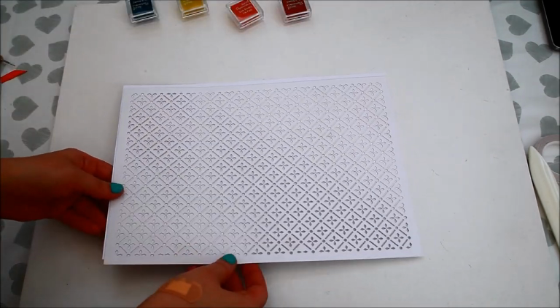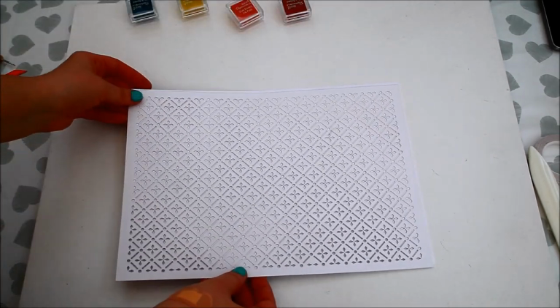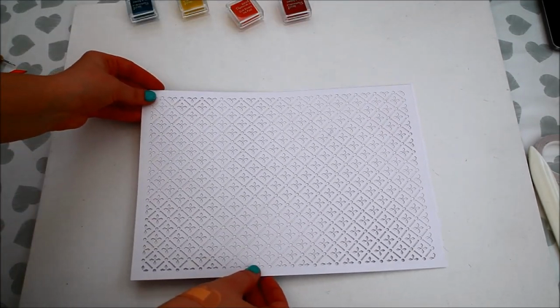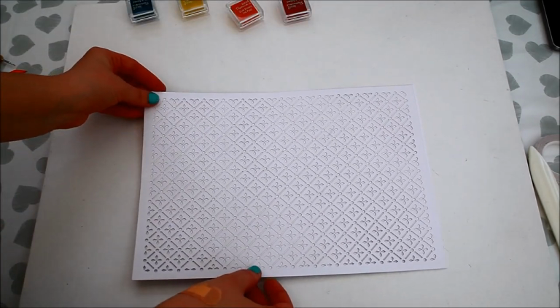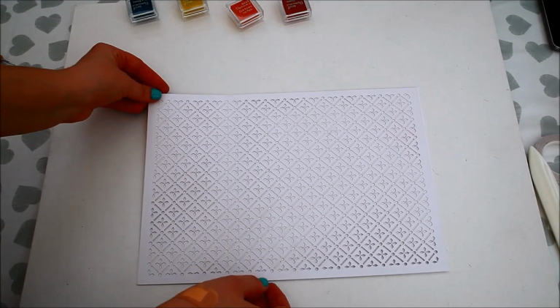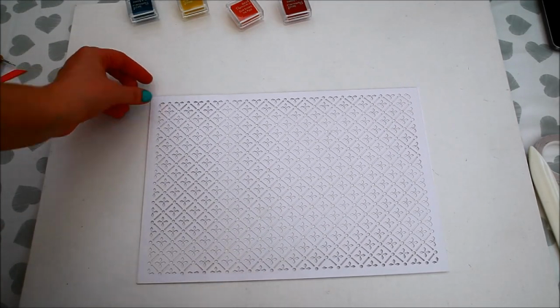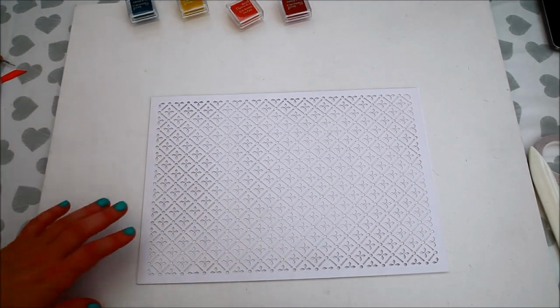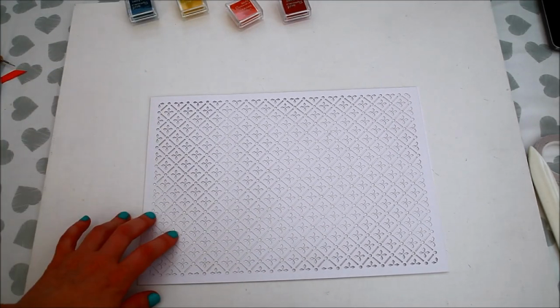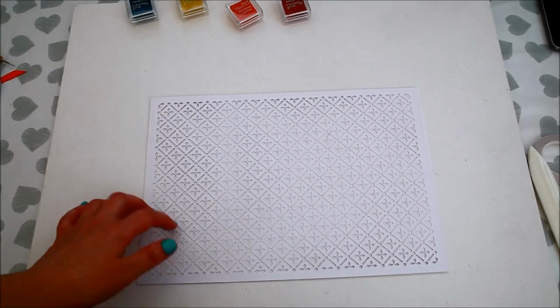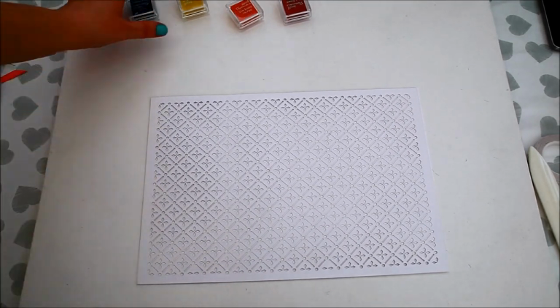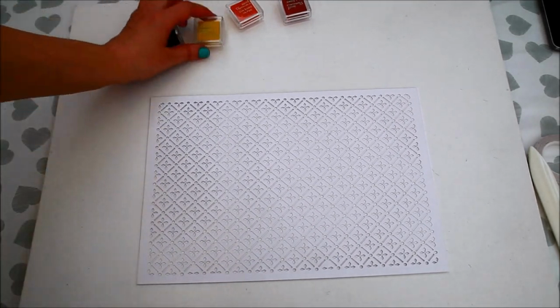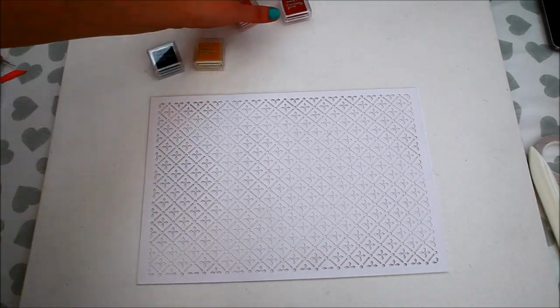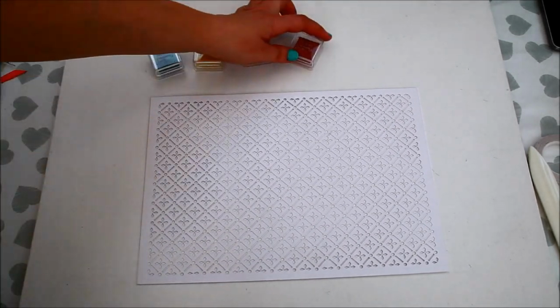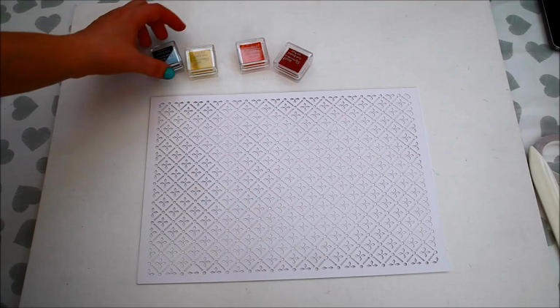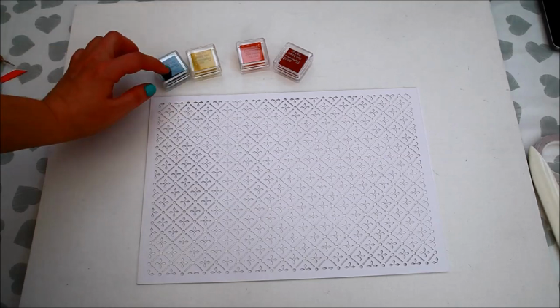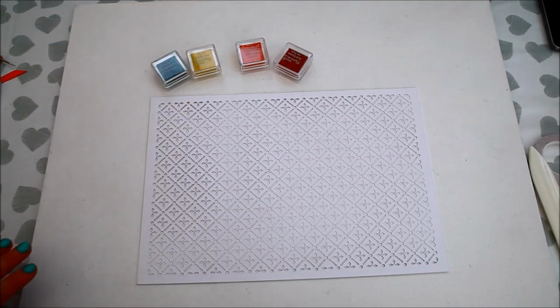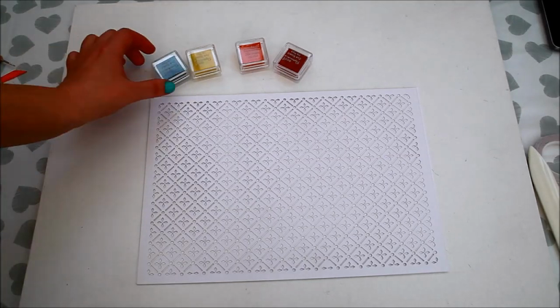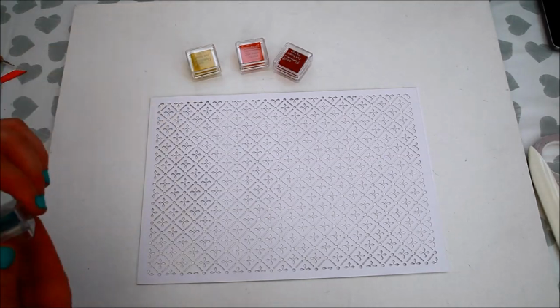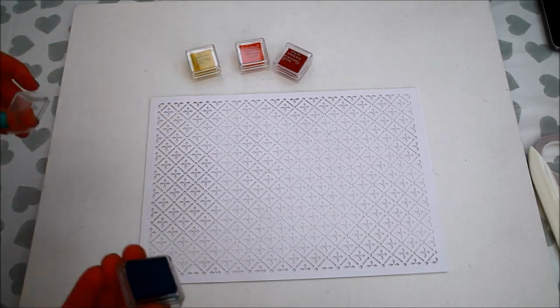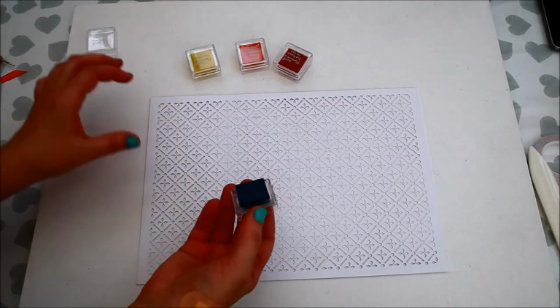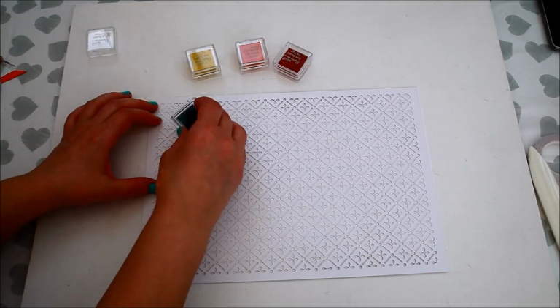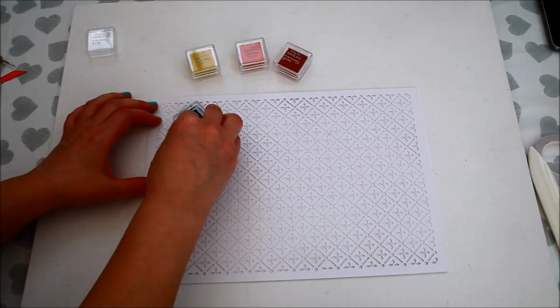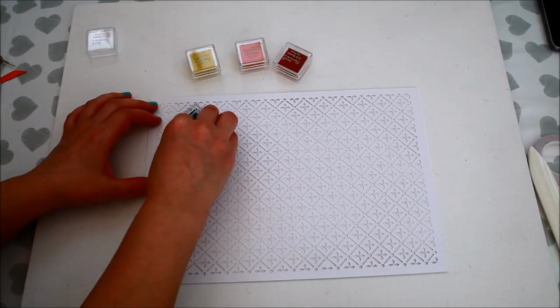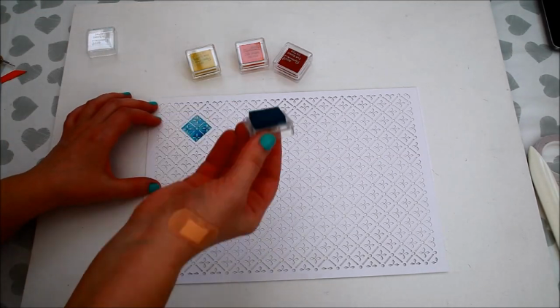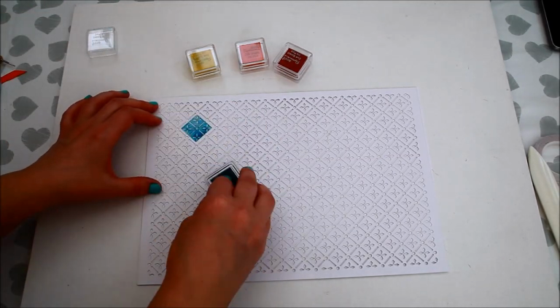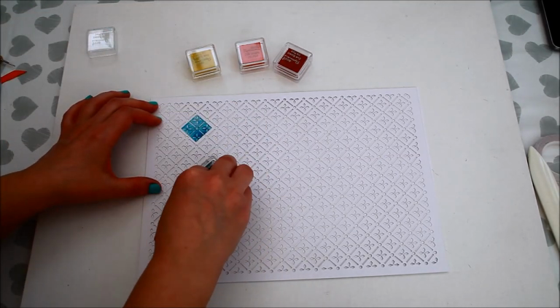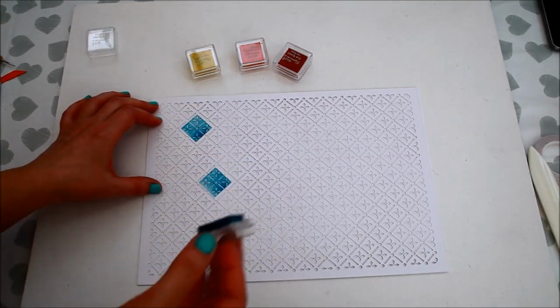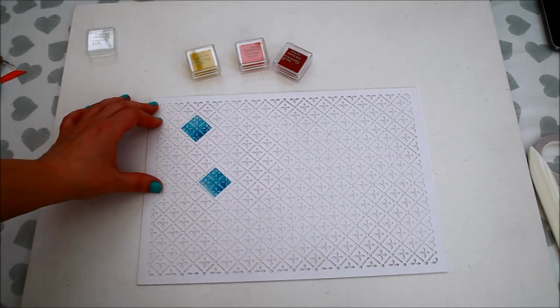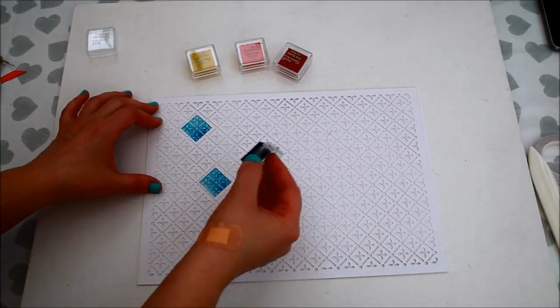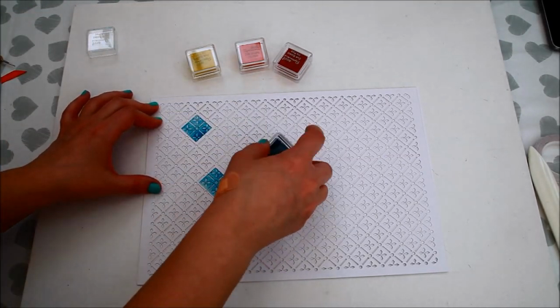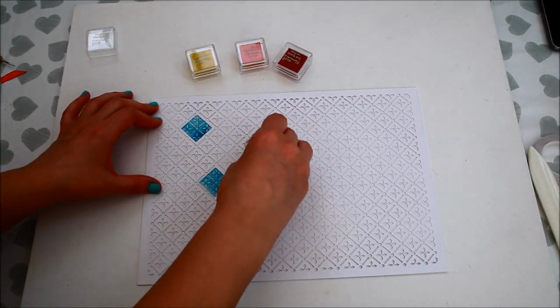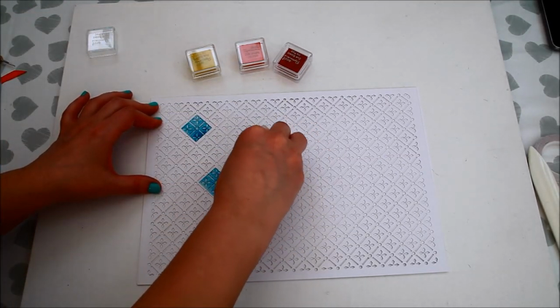For today's project I'm using laser-cut paper and mini ink pads from DoCrafts.